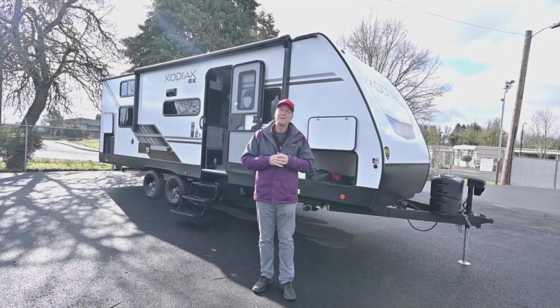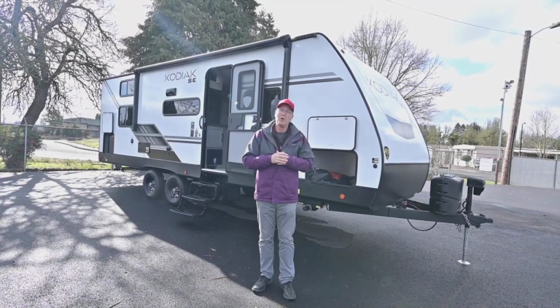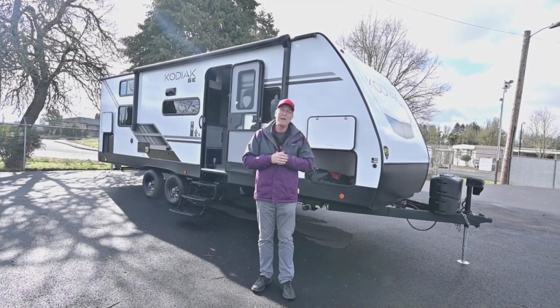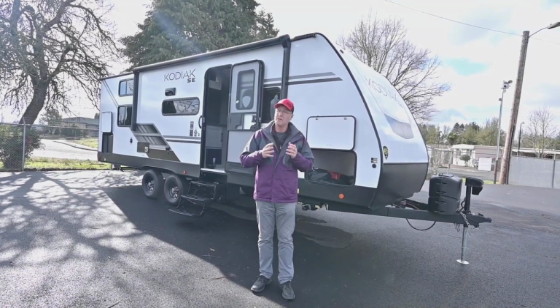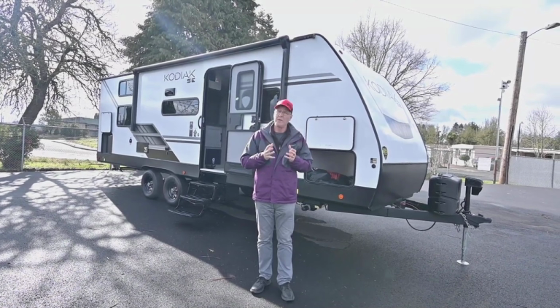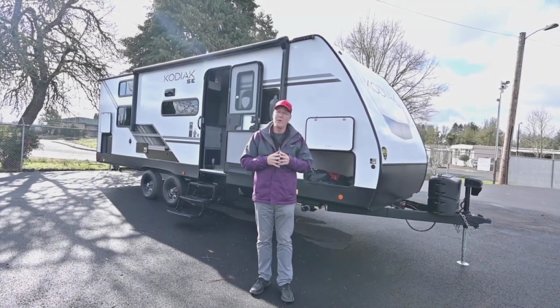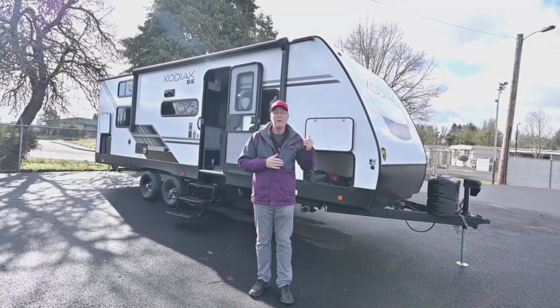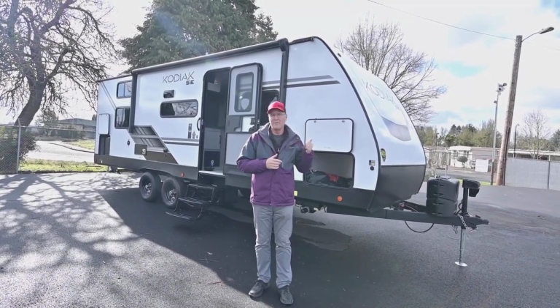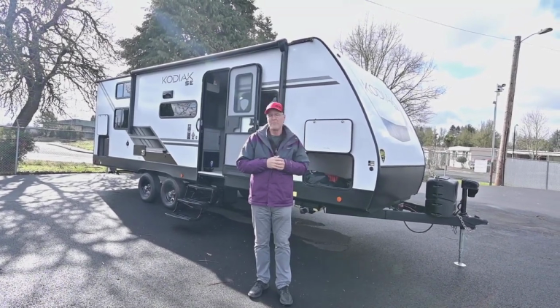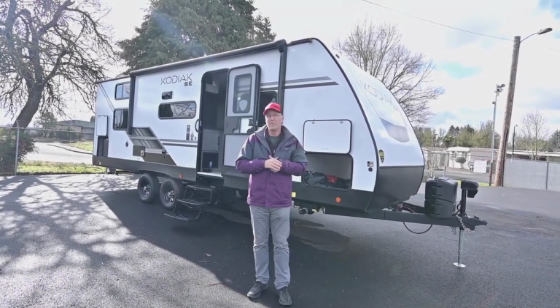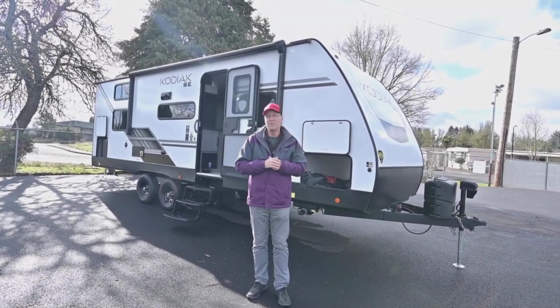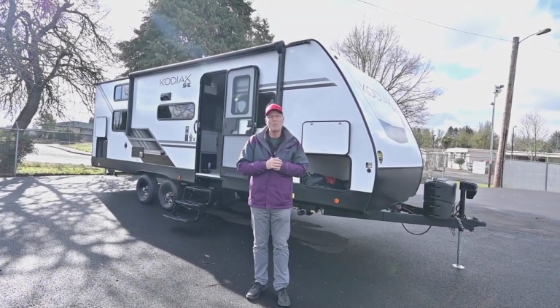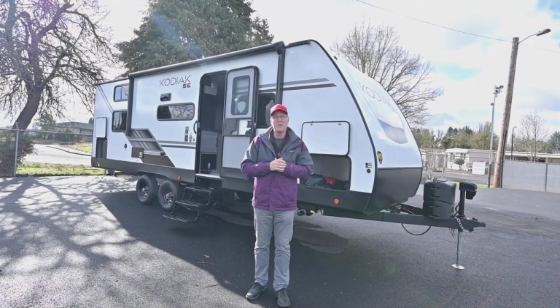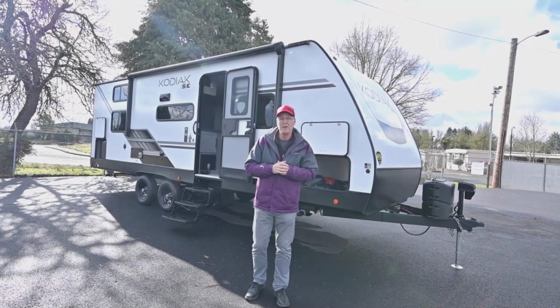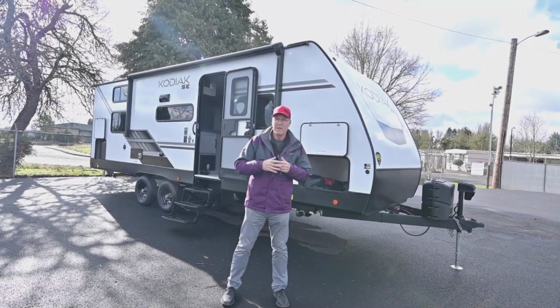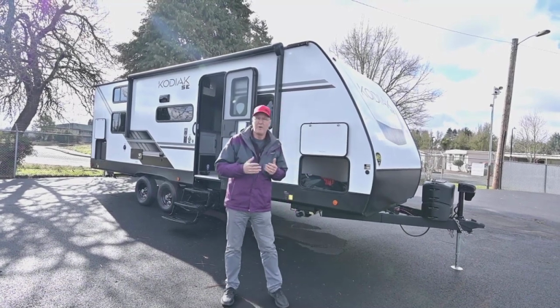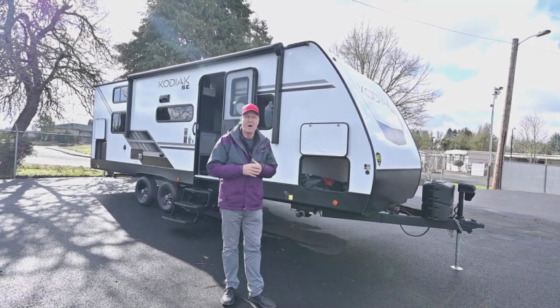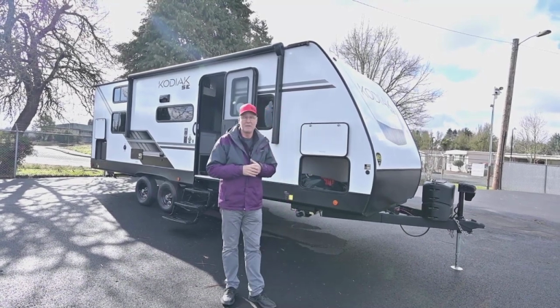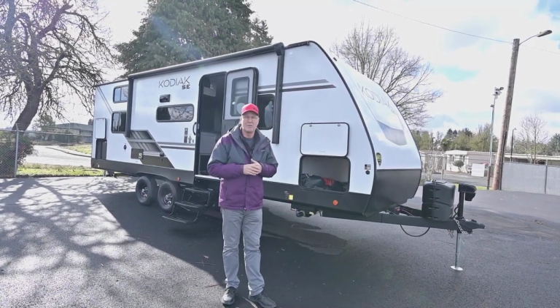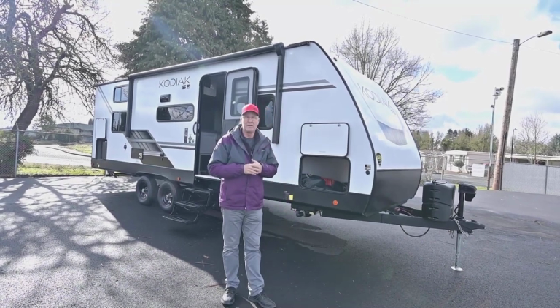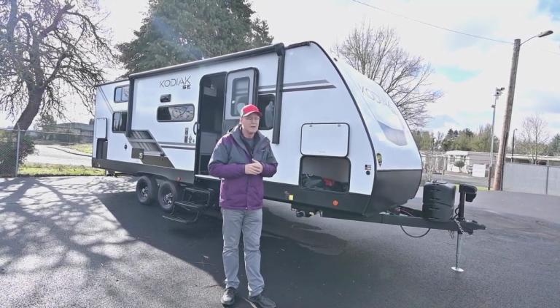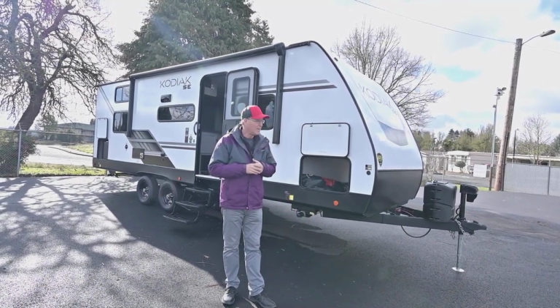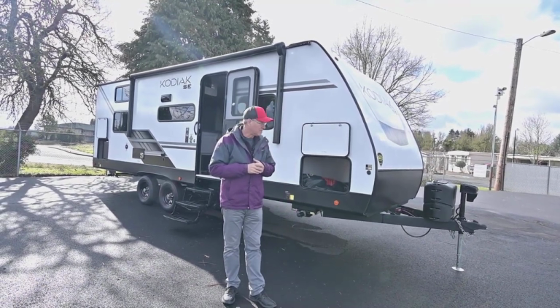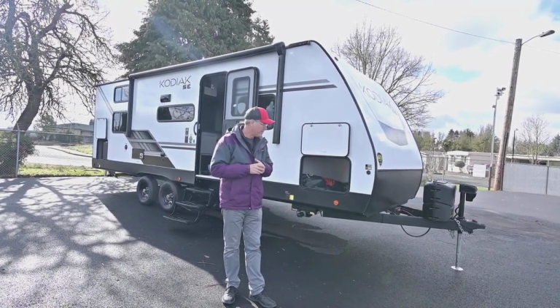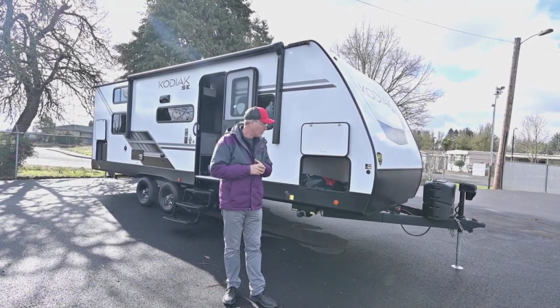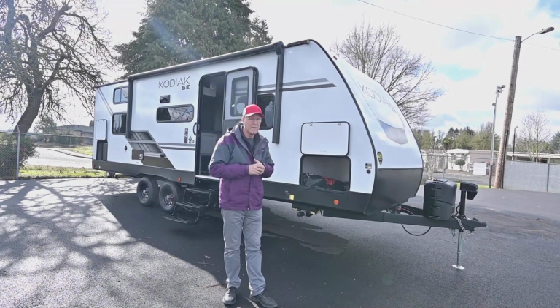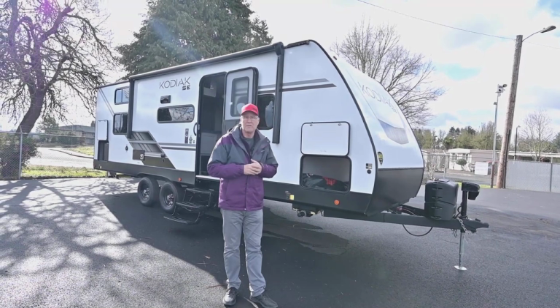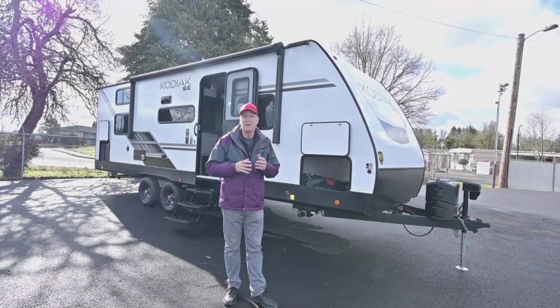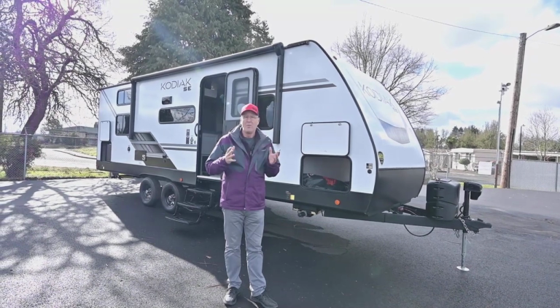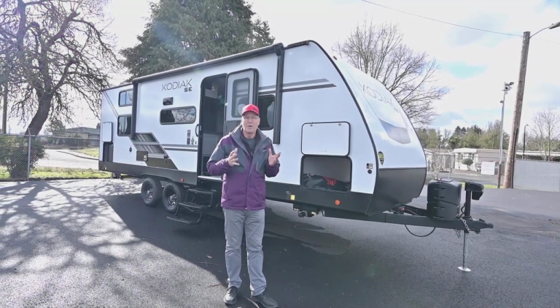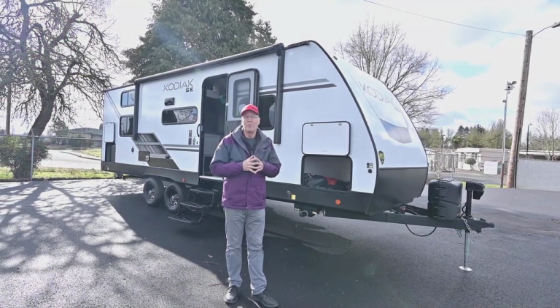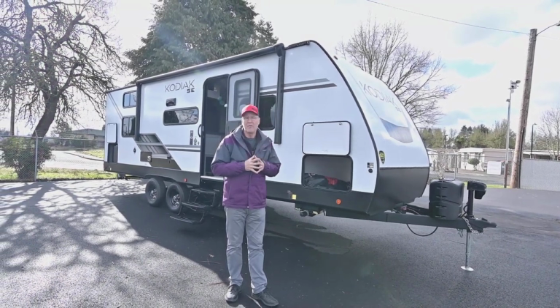That's going to tow very nice and hold together very well. It's coupled with a three year chassis warranty because Keystone felt very confident making this really, really nicely done and well put together.